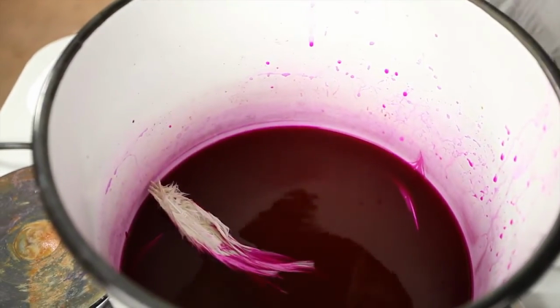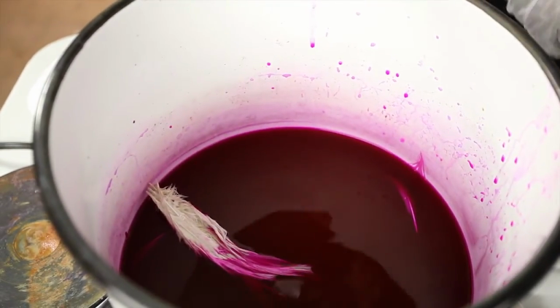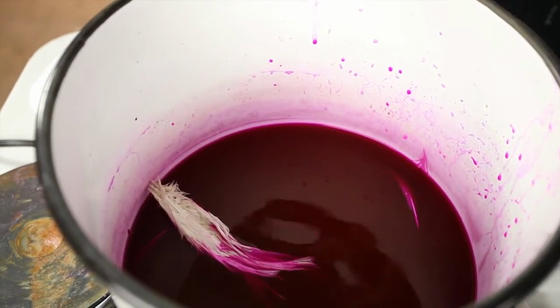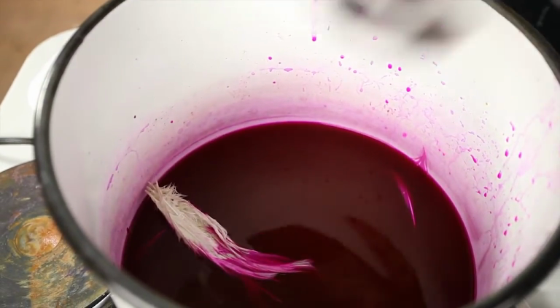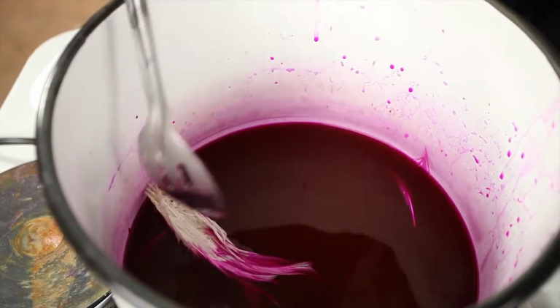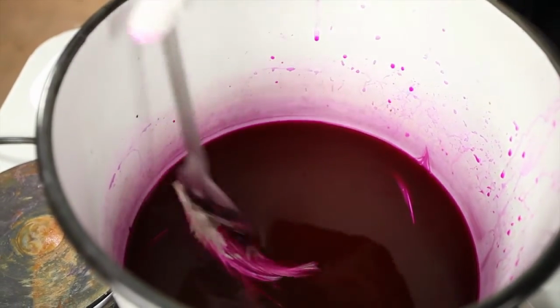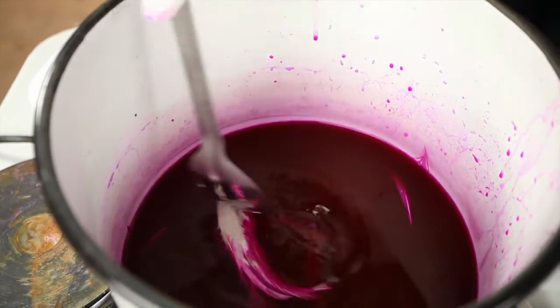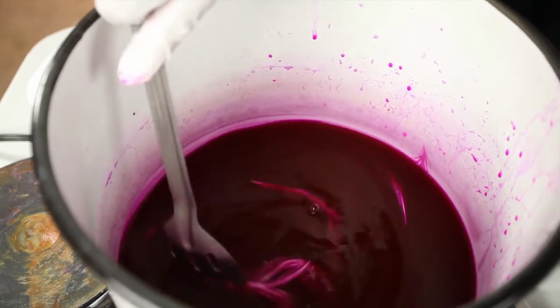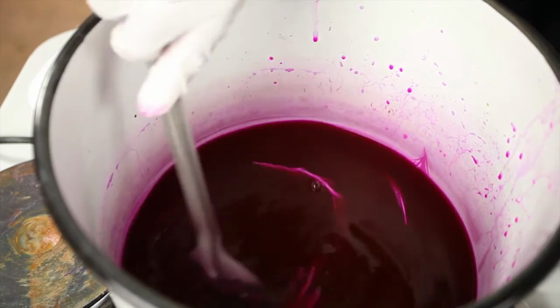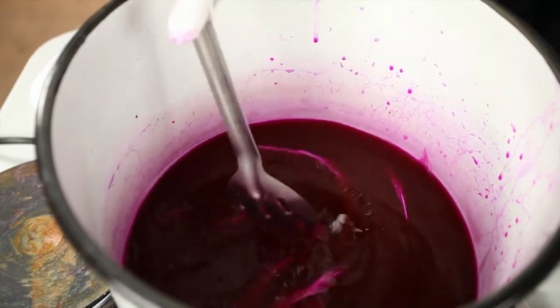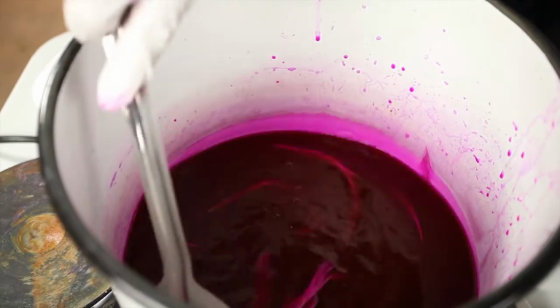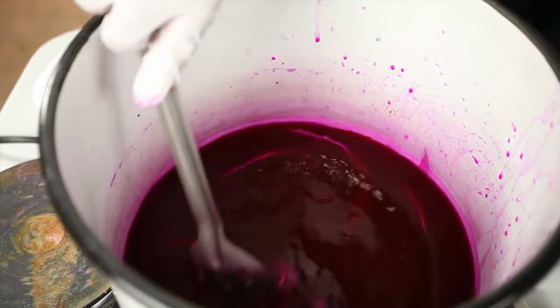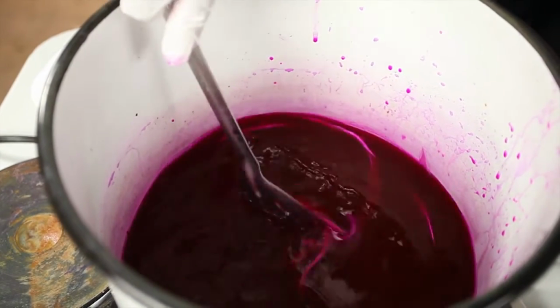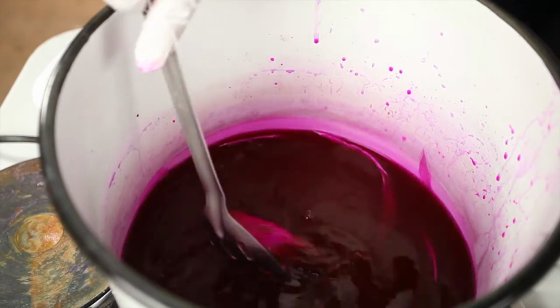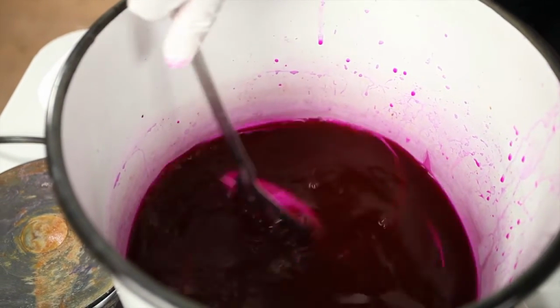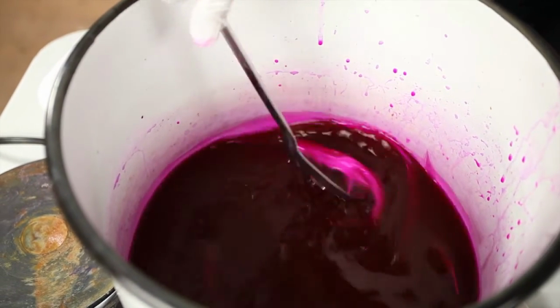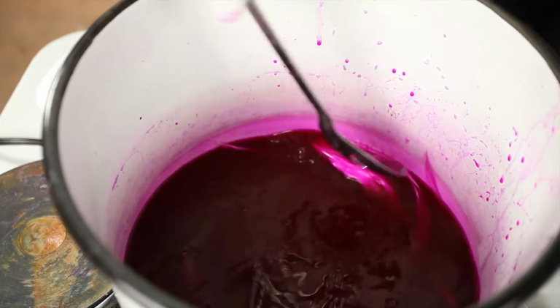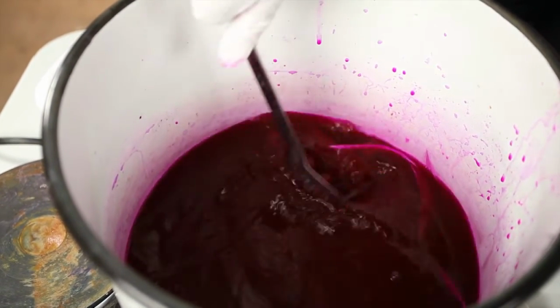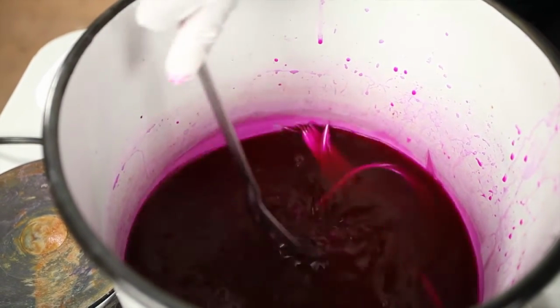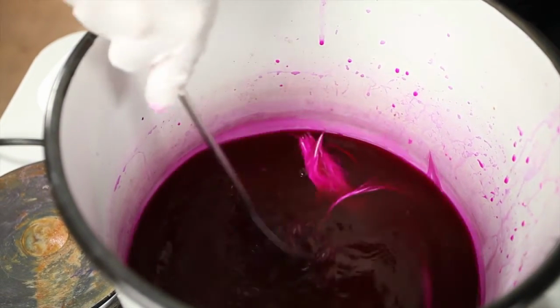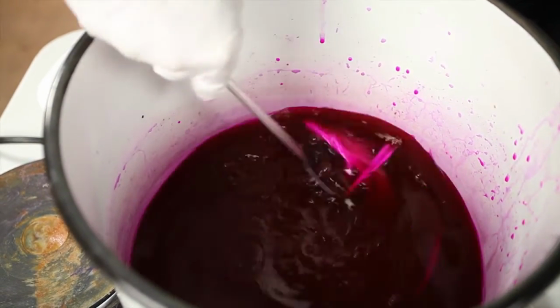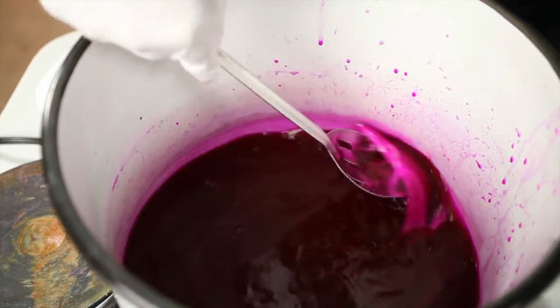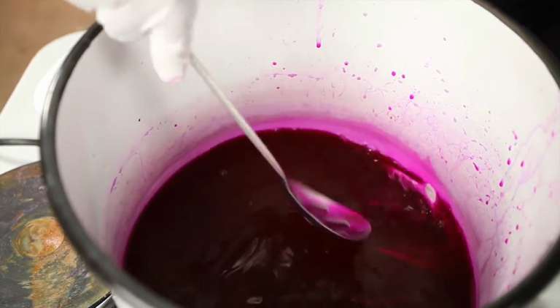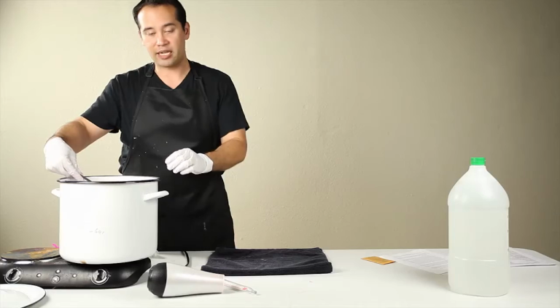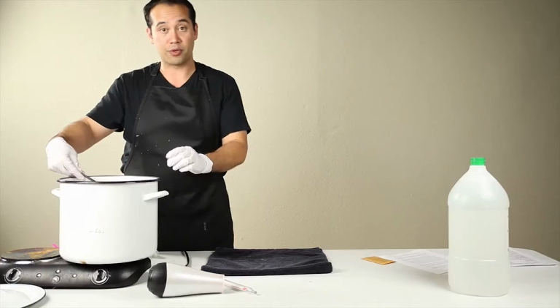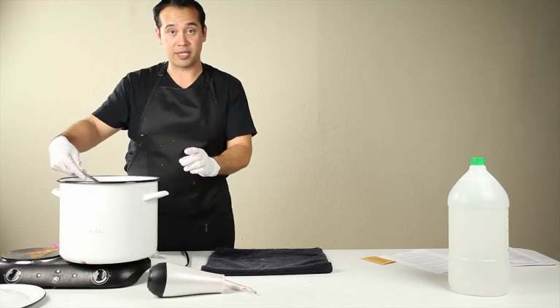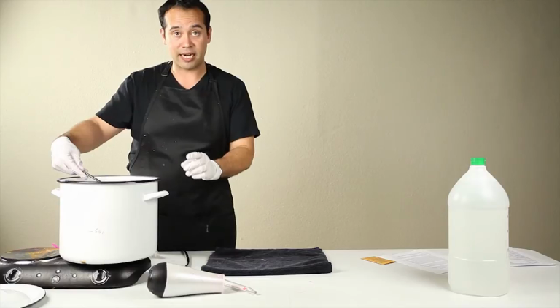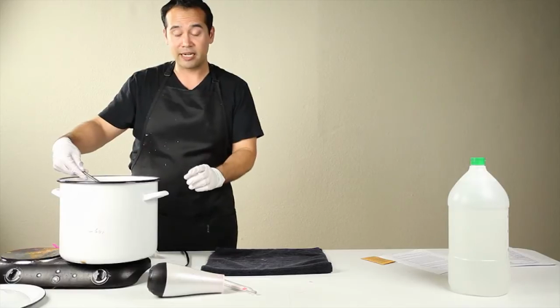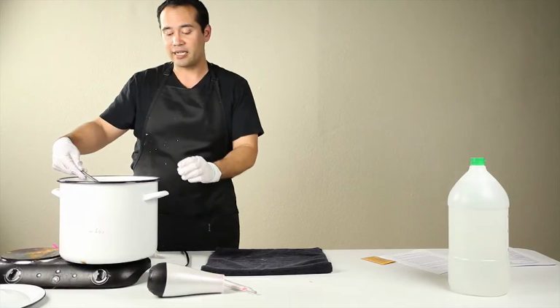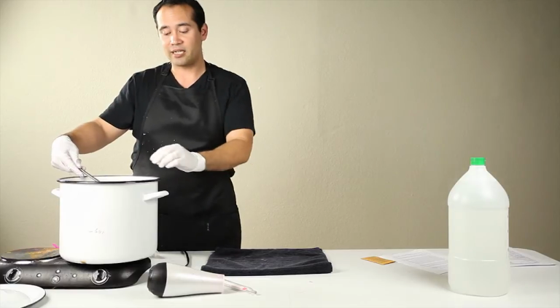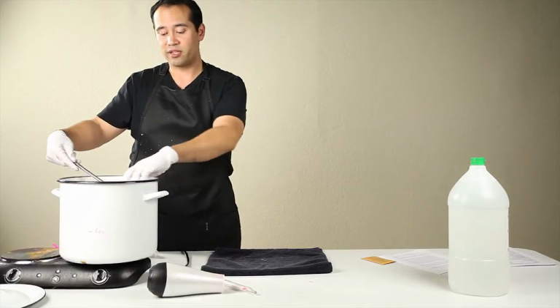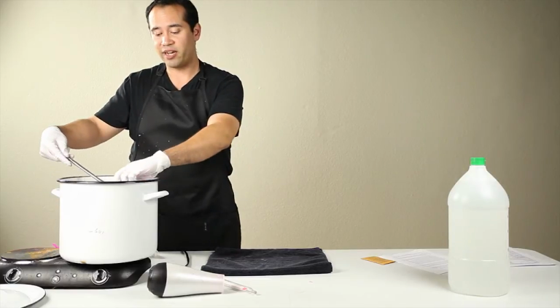Depending on how dark you want these, they're going to need to dye either longer or shorter. With this pink dye that we're using today, it dyes really fast.